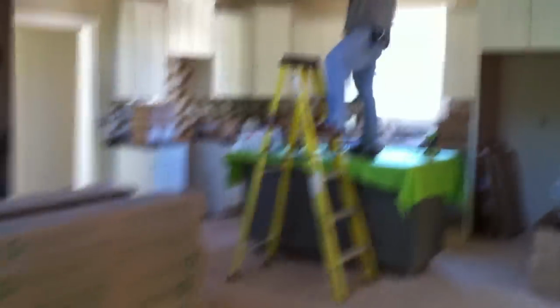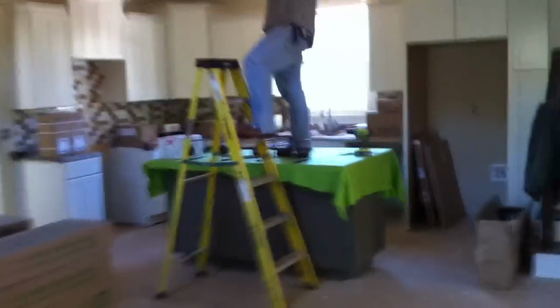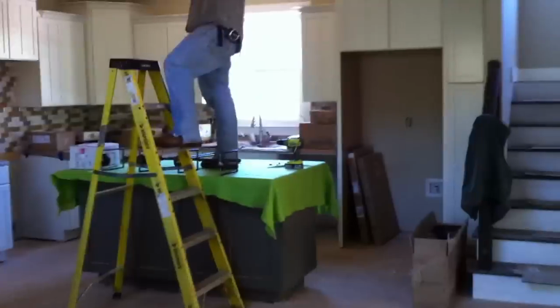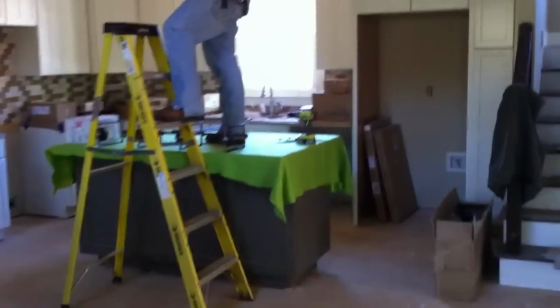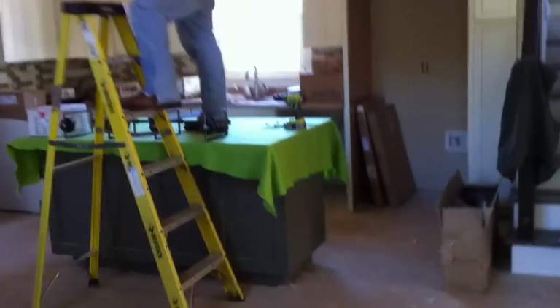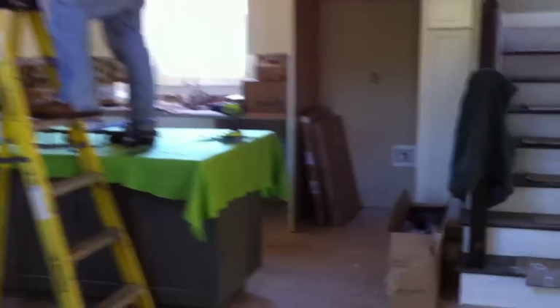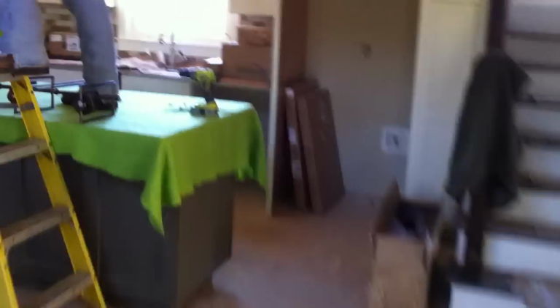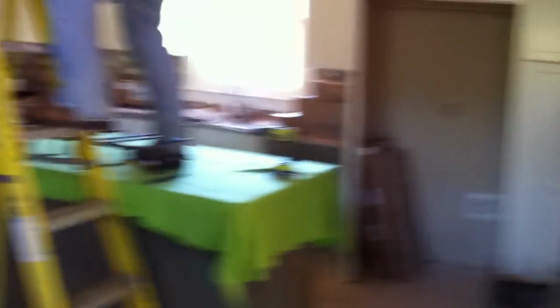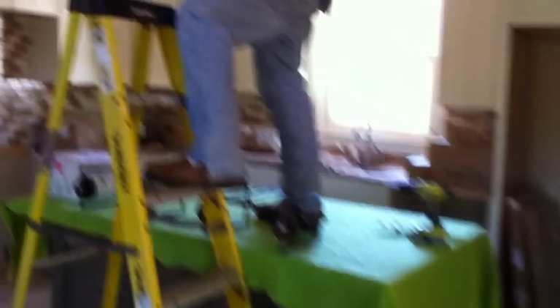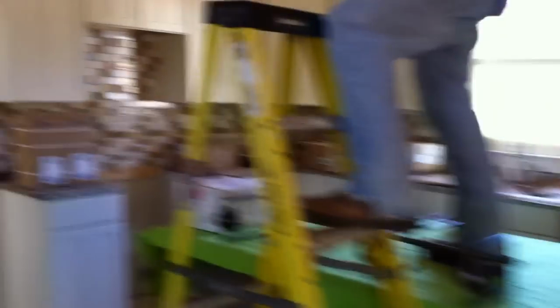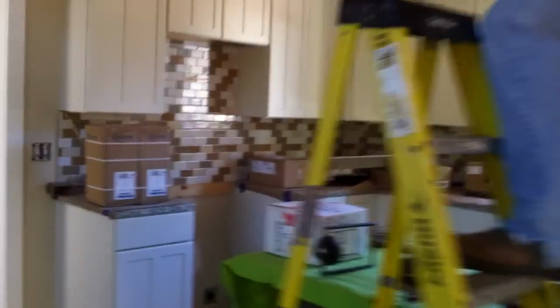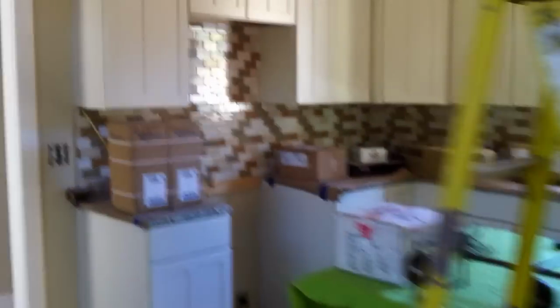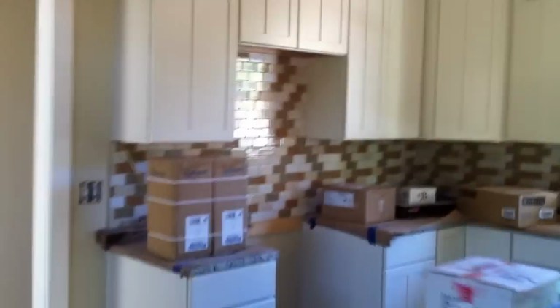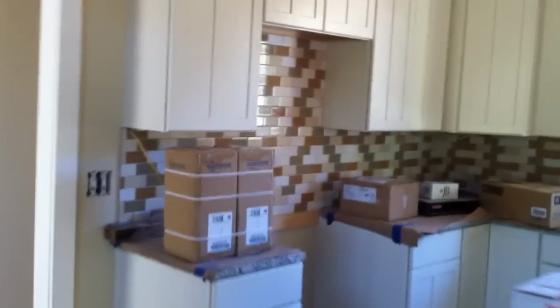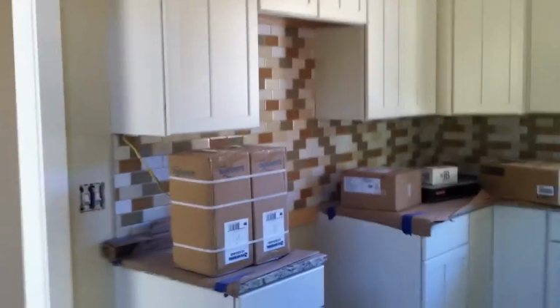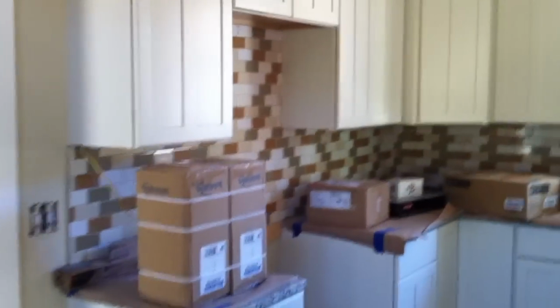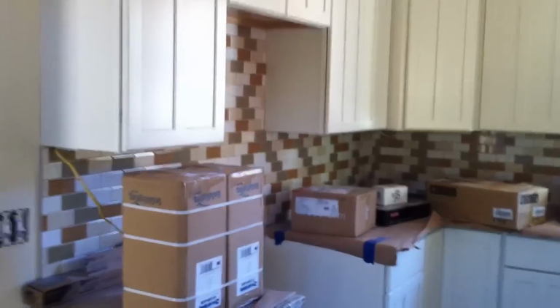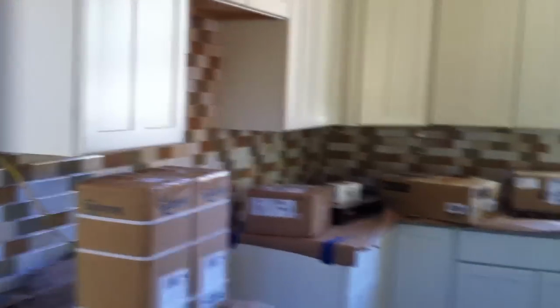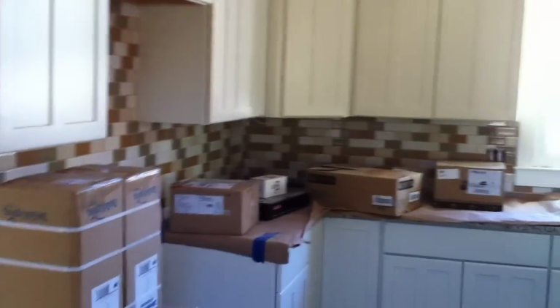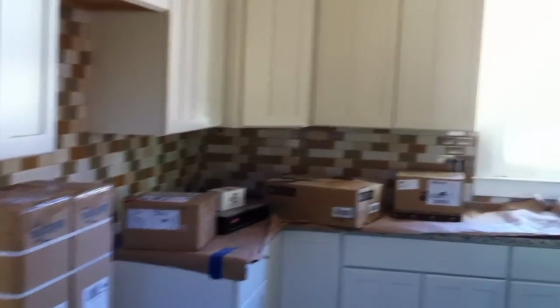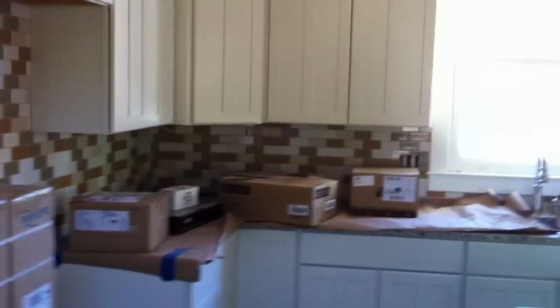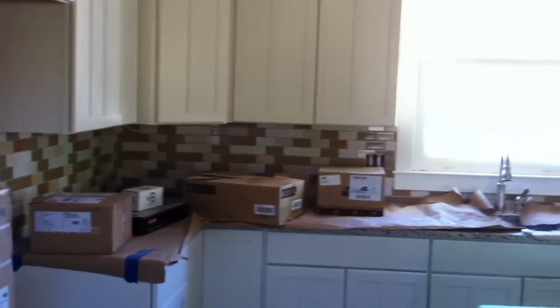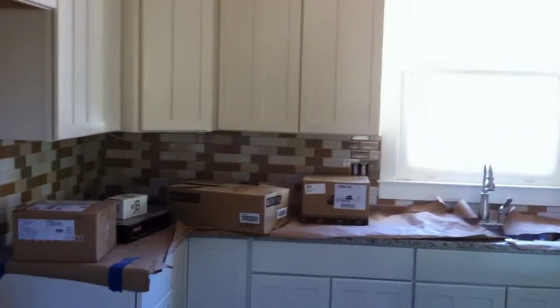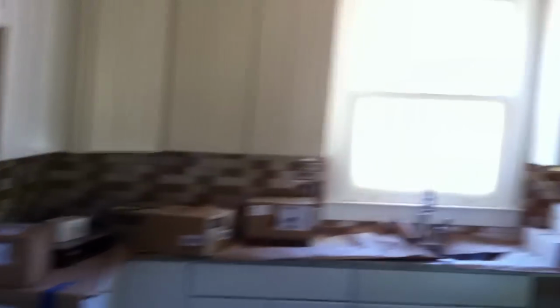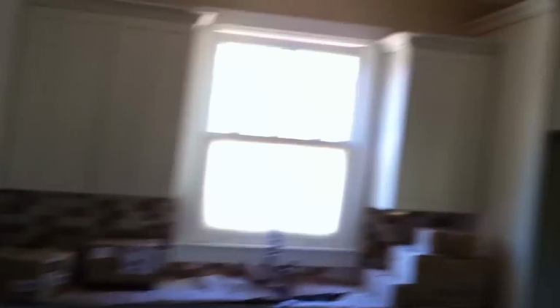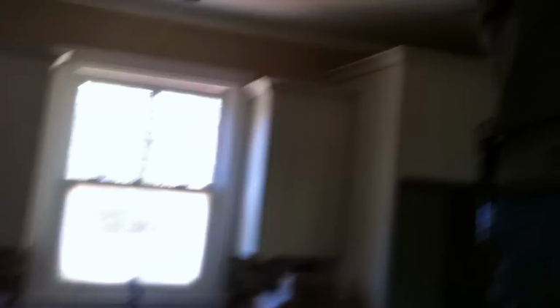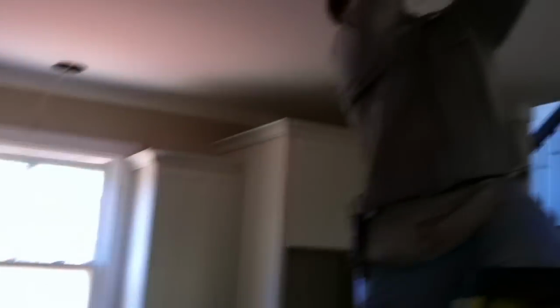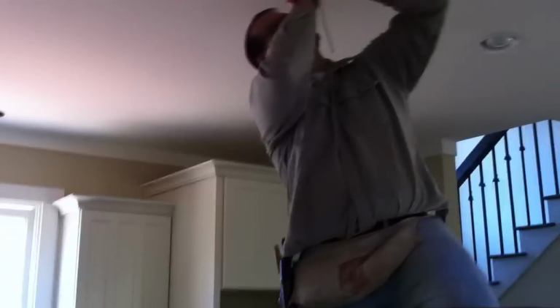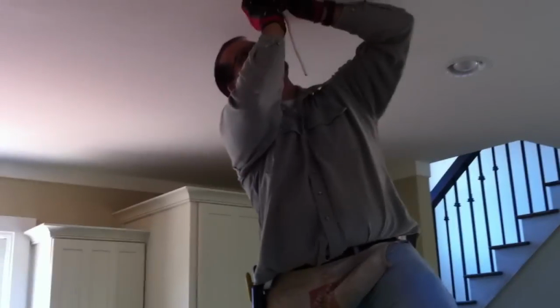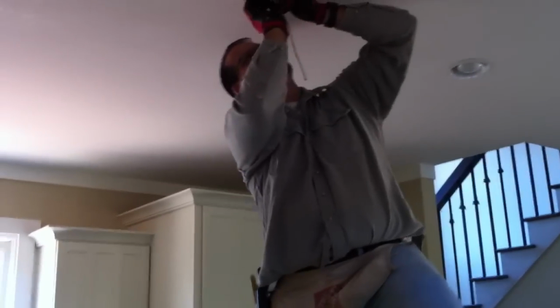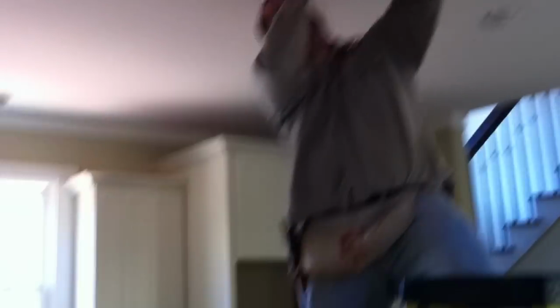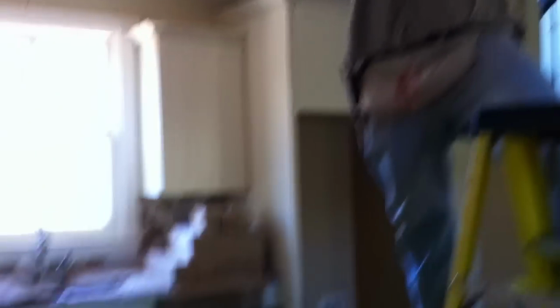We used a painted cabinet in the kitchen, granite countertops, great backsplash, and we're getting the fixtures put in today over the island.